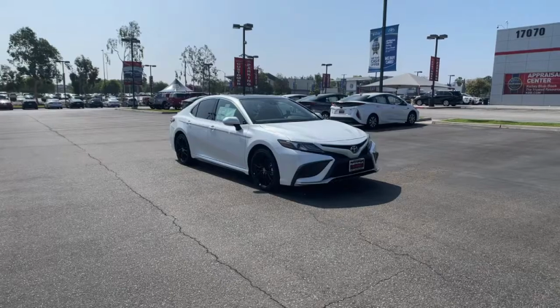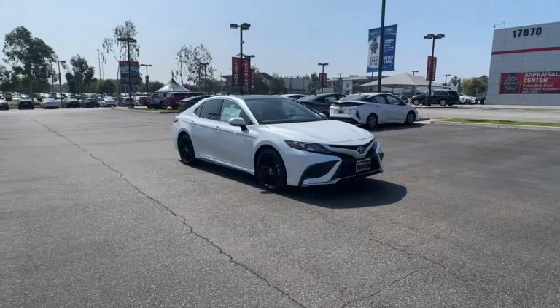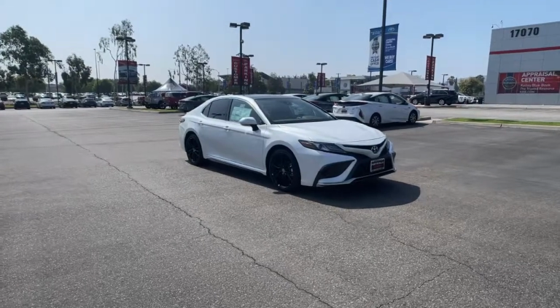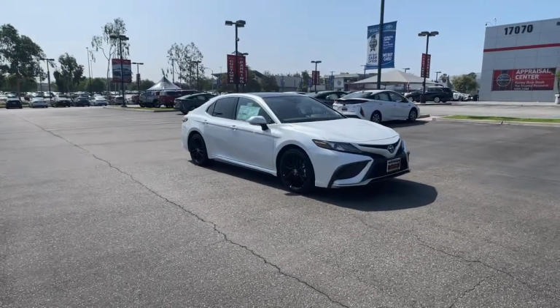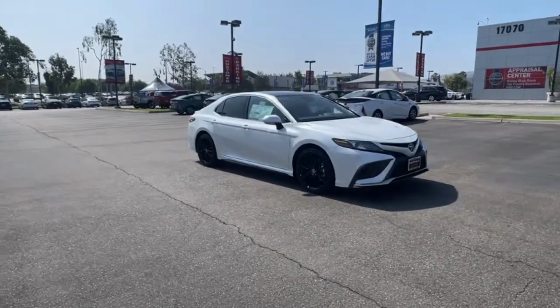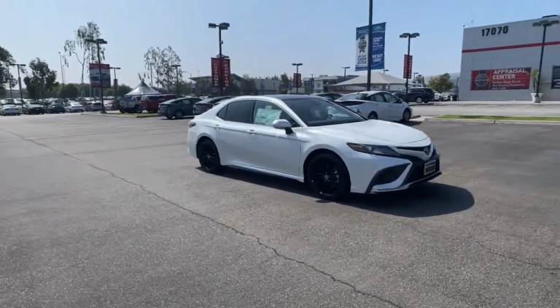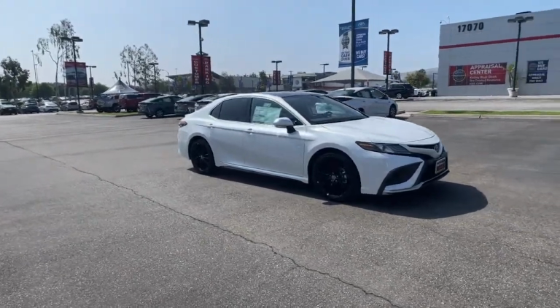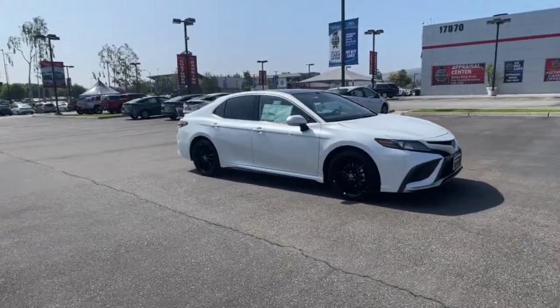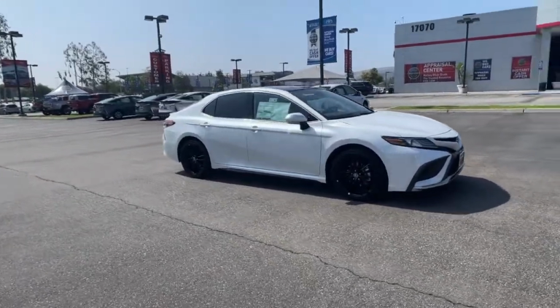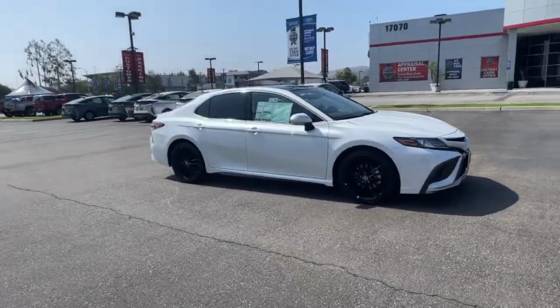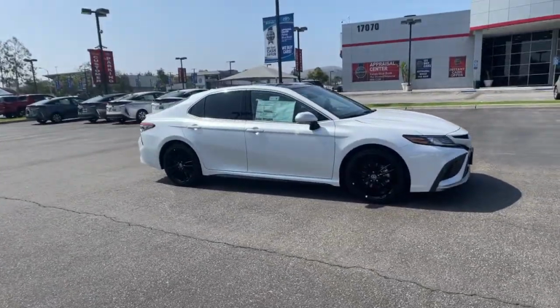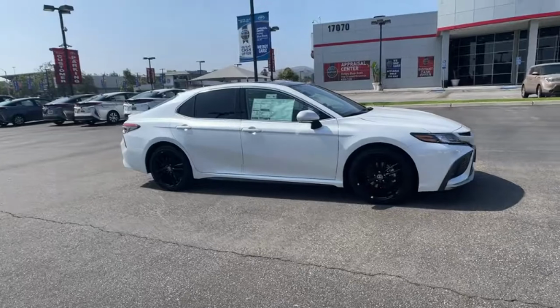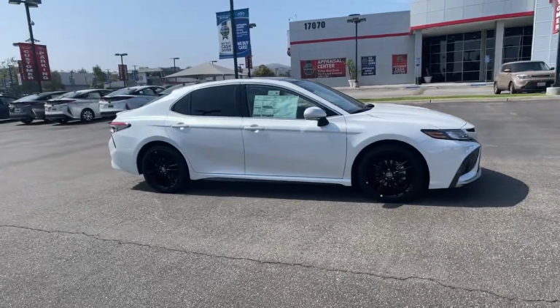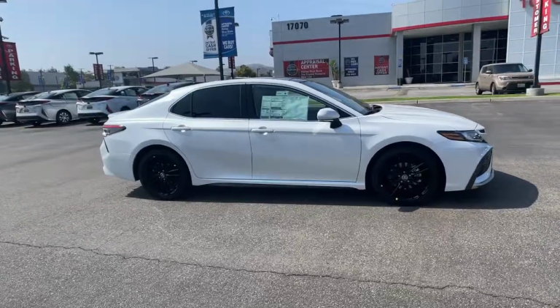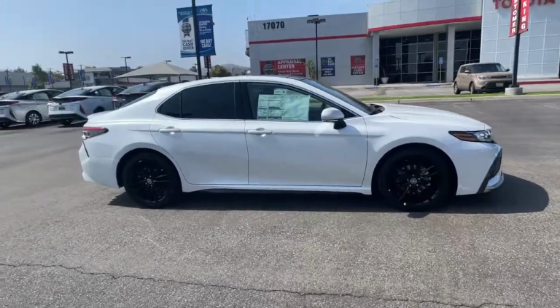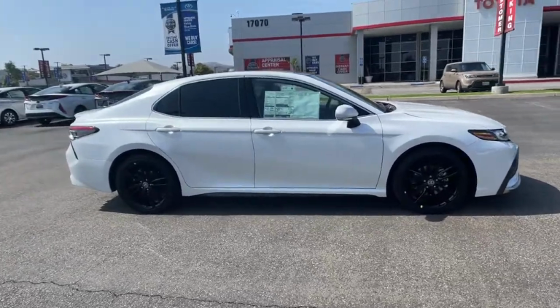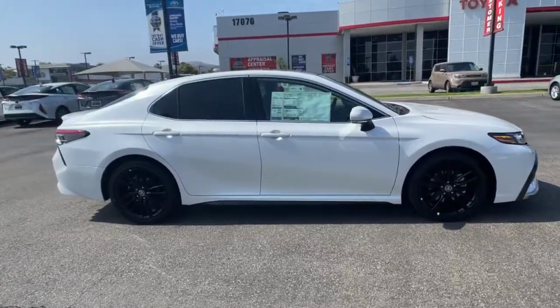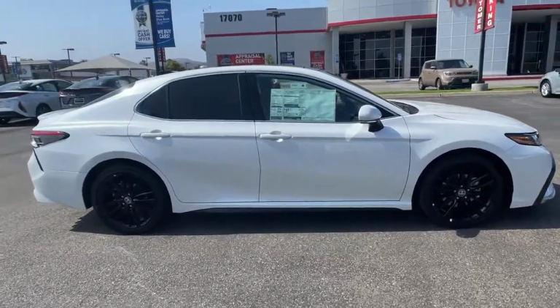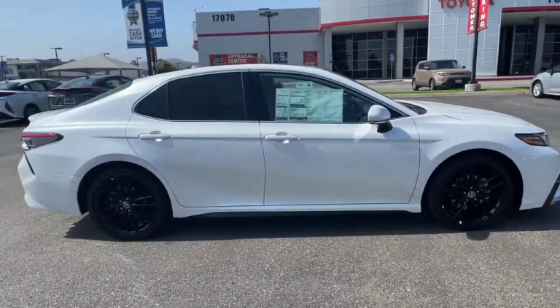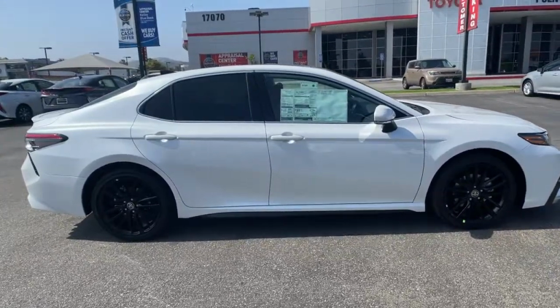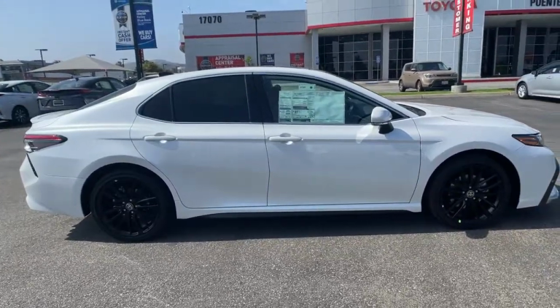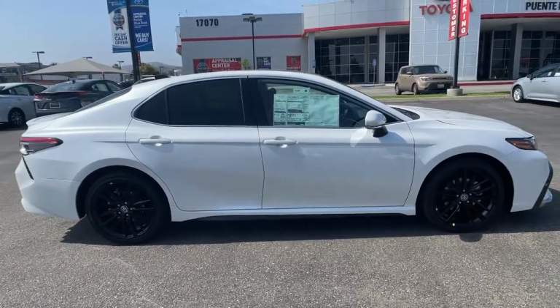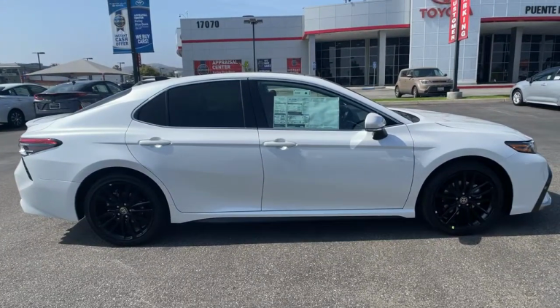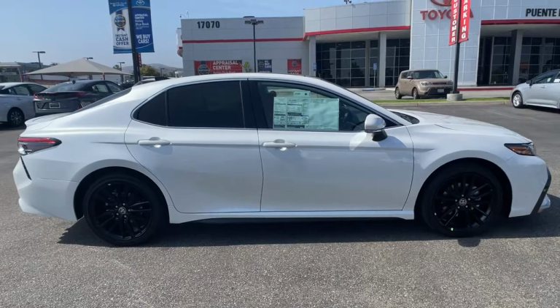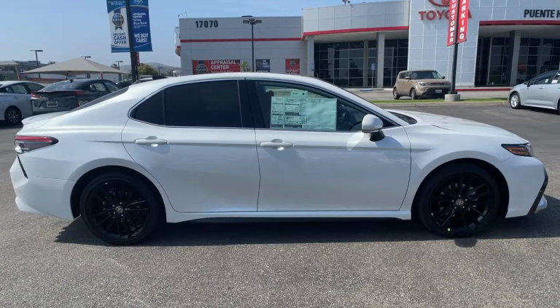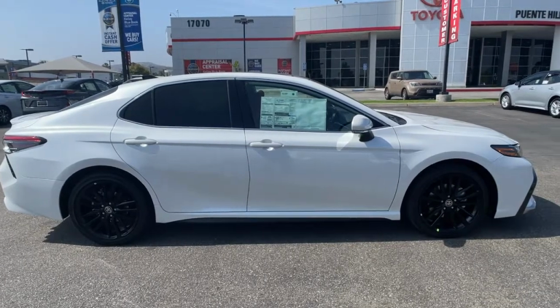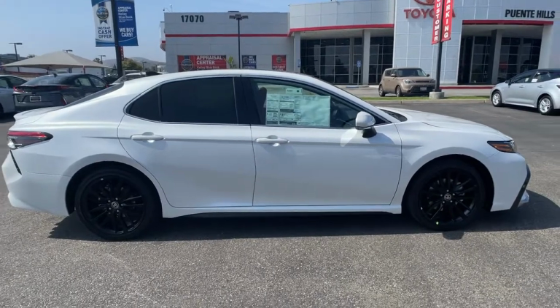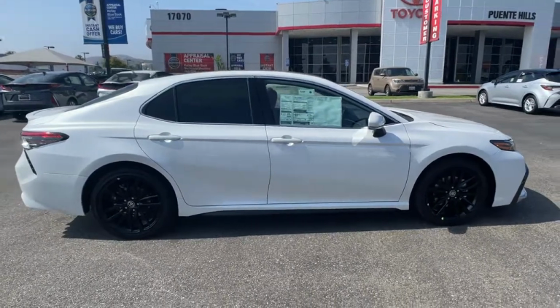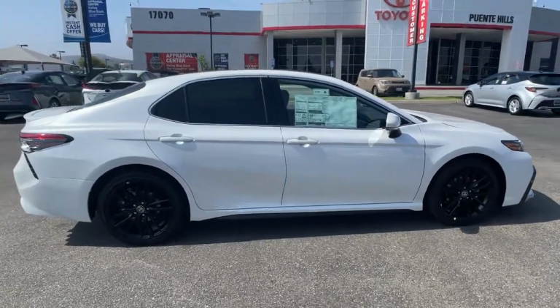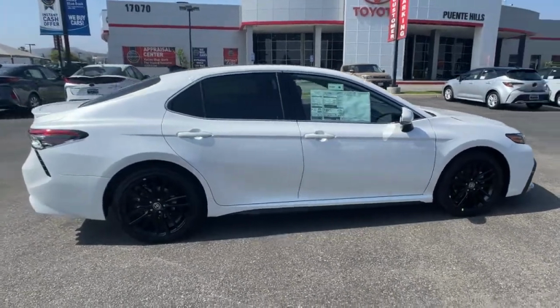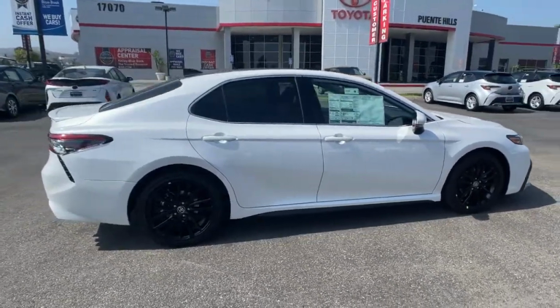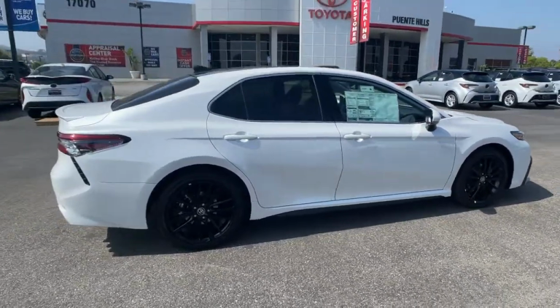Can you see yourself in the 2021 Toyota Camry? At the end of the day, it should be about what your car can do for you, not the other way around. This elegant and efficient Toyota Camry puts you and your passengers at the center.